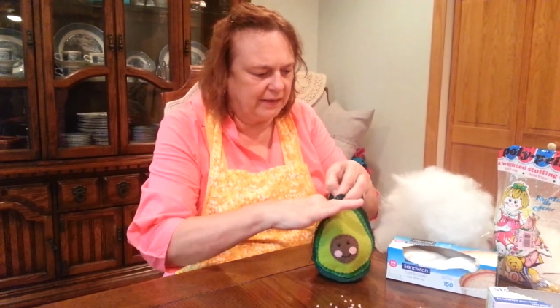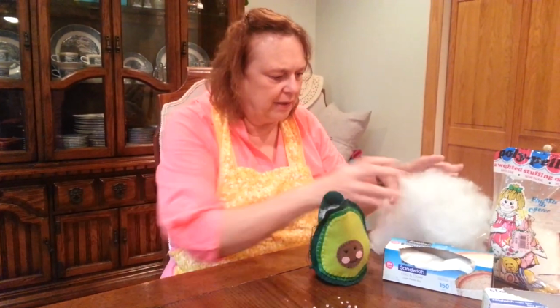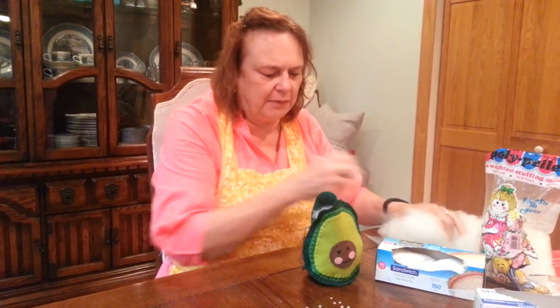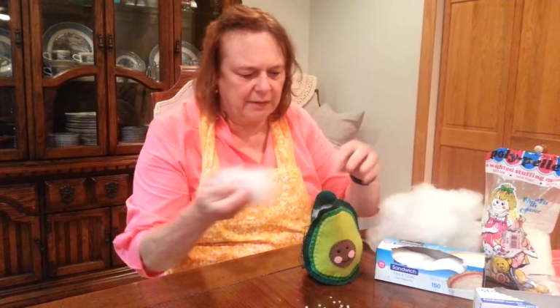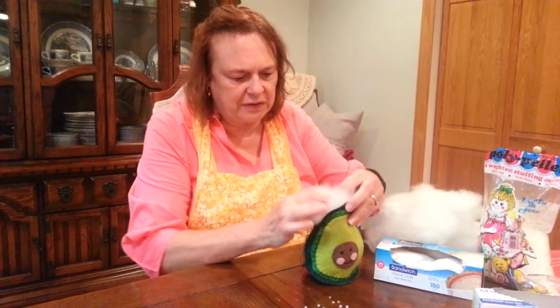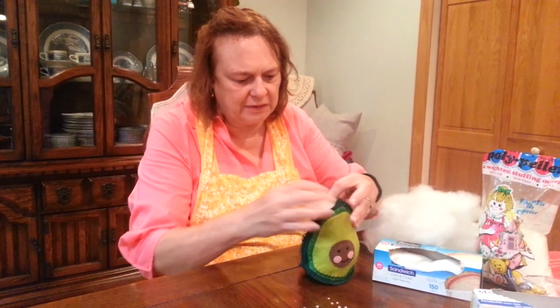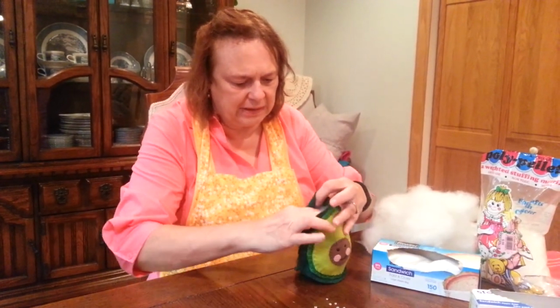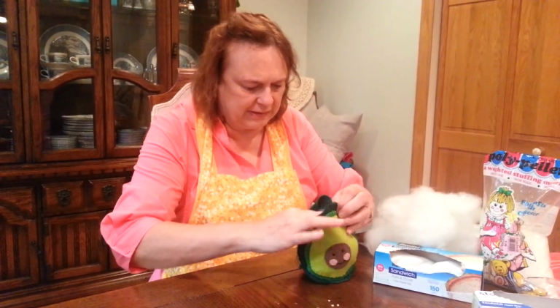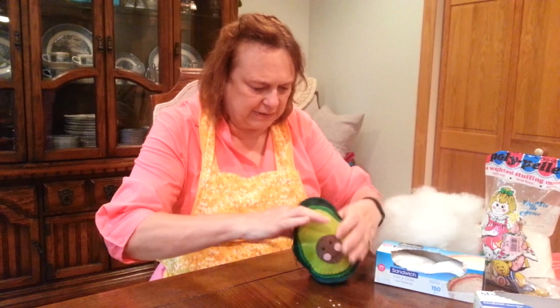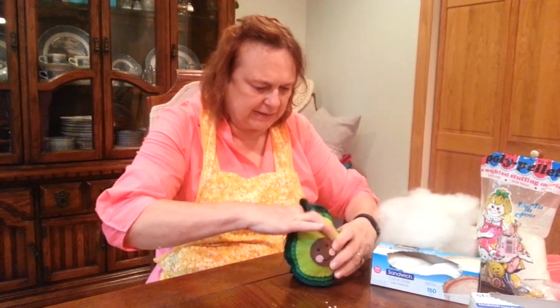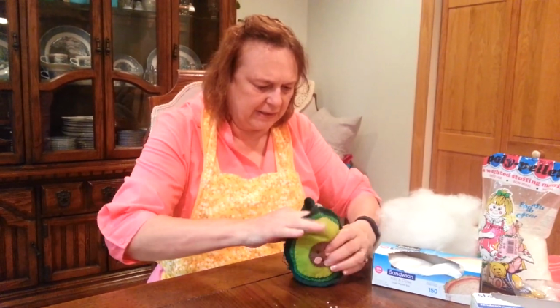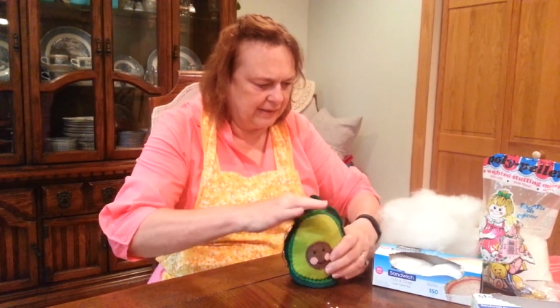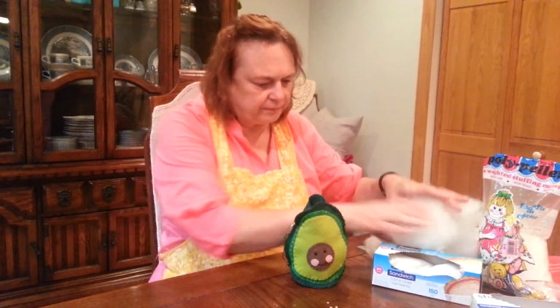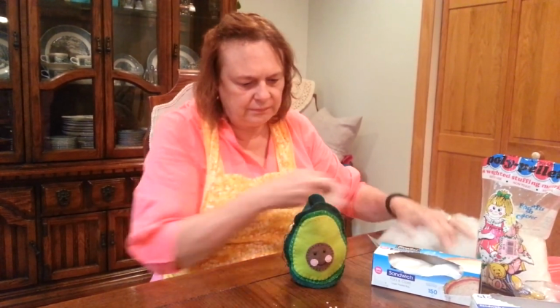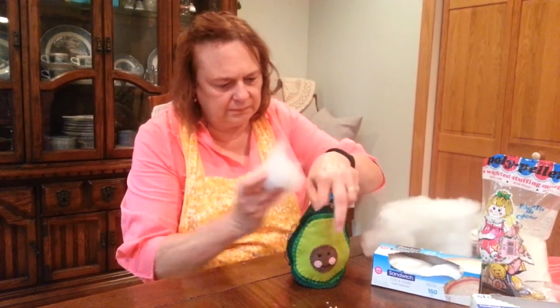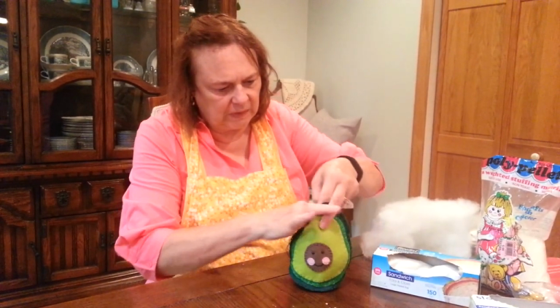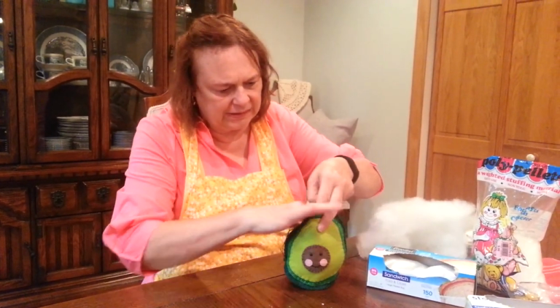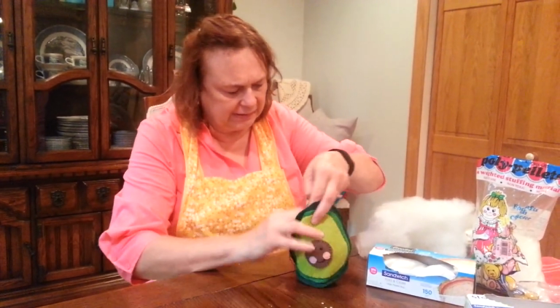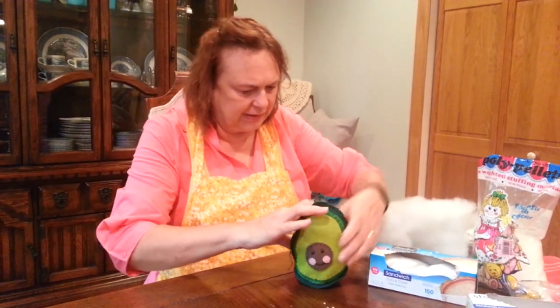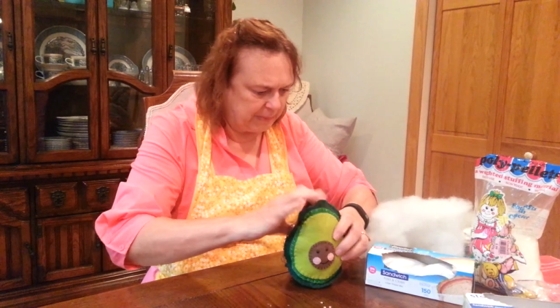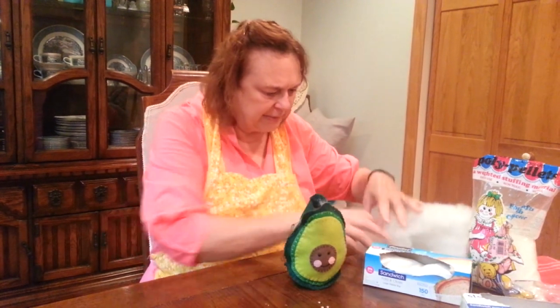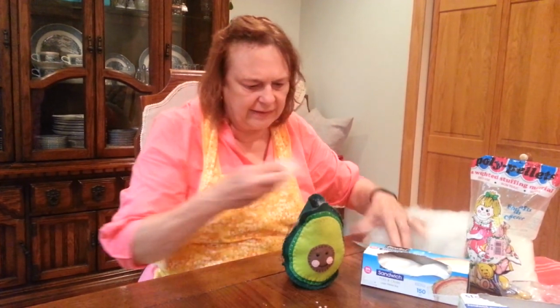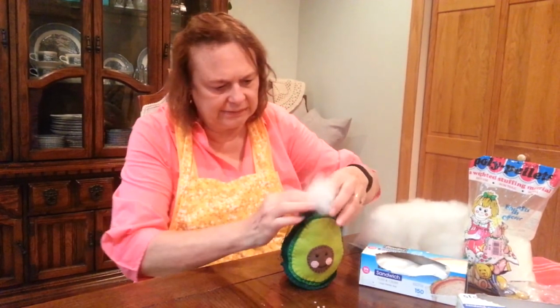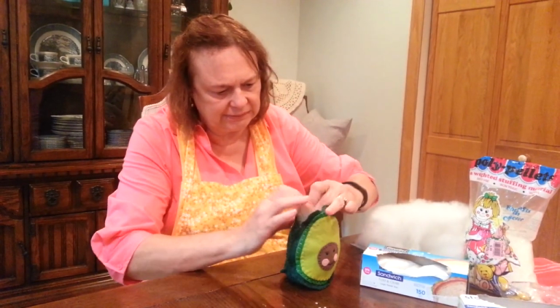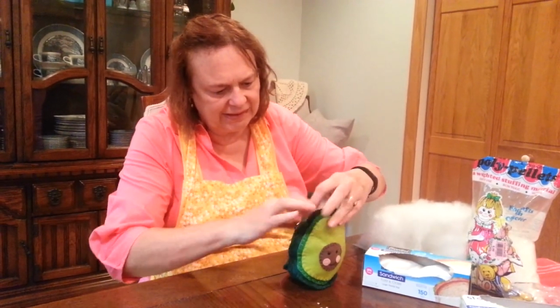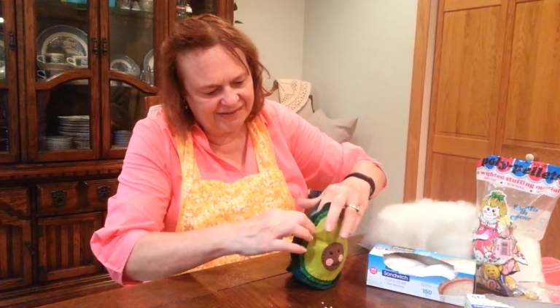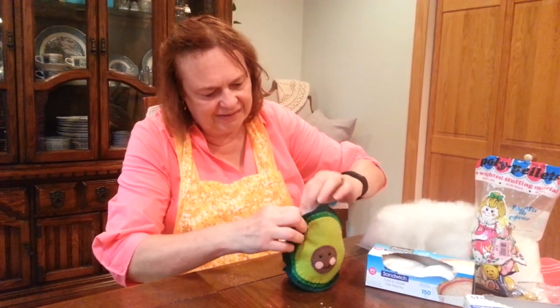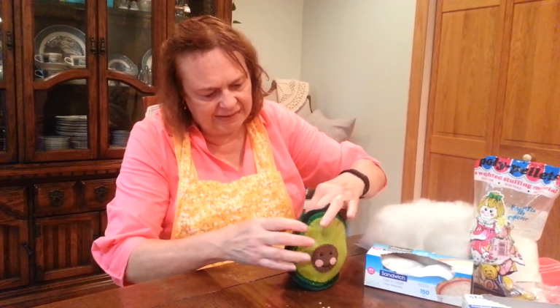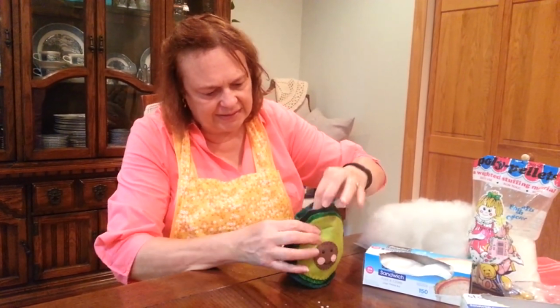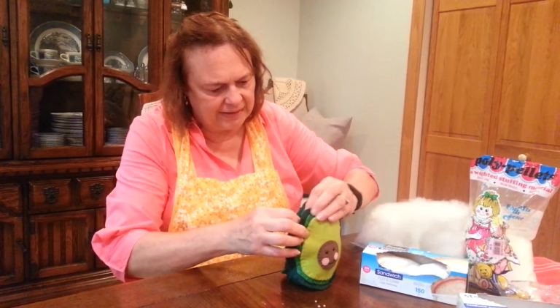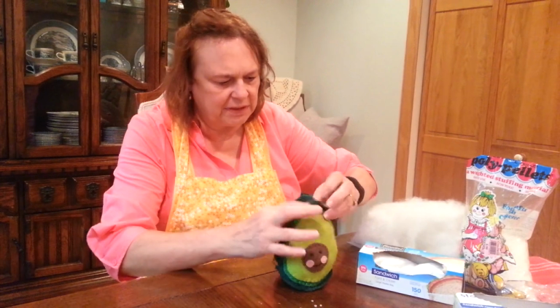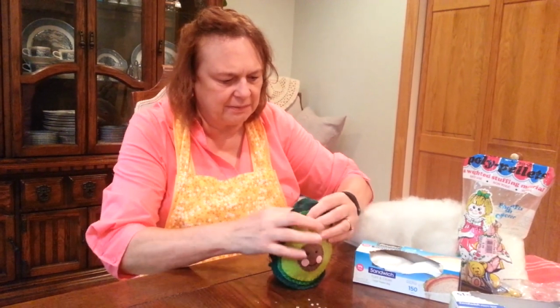Now we're going to stuff it with some polyfill. You can get that anywhere at a craft store too, just so it sticks up there nicely. Pack some of that in there — yeah, I think that would just about do it.